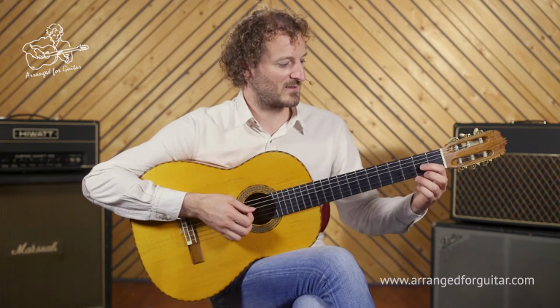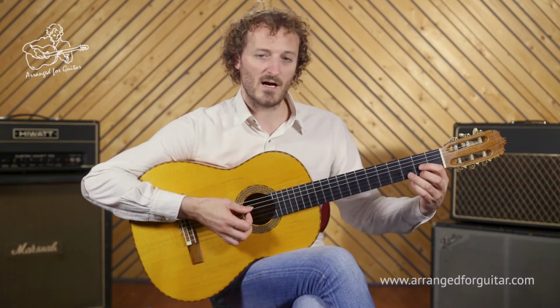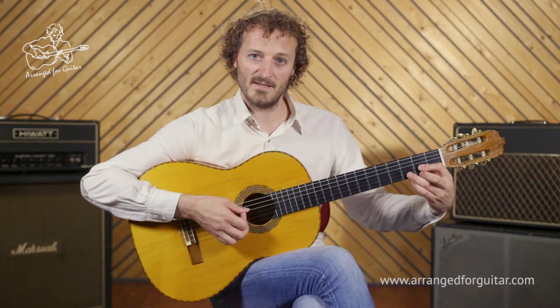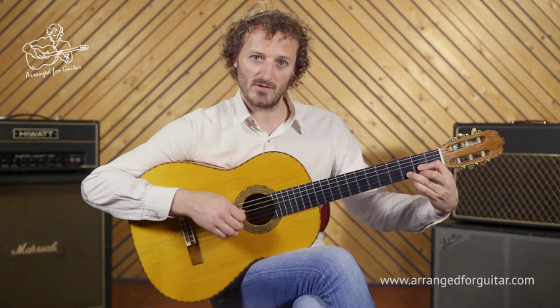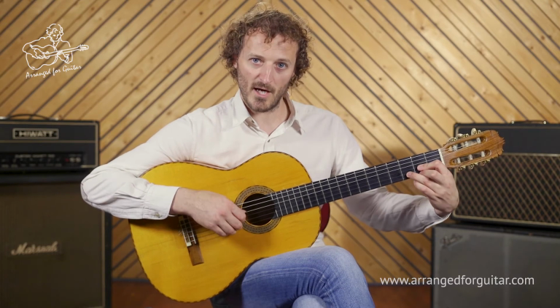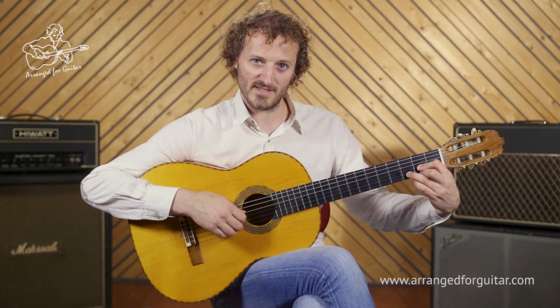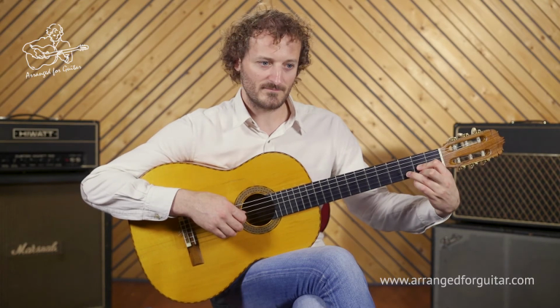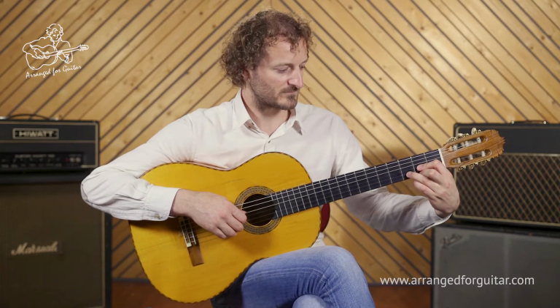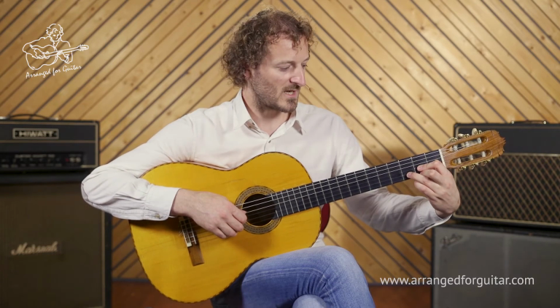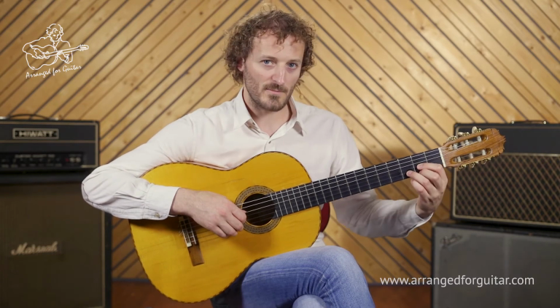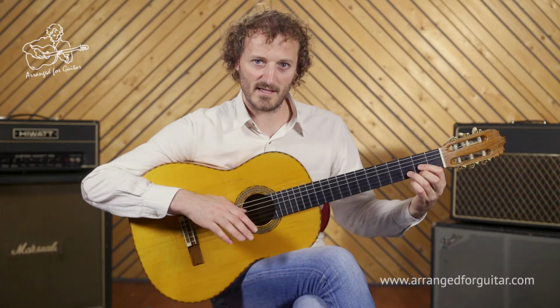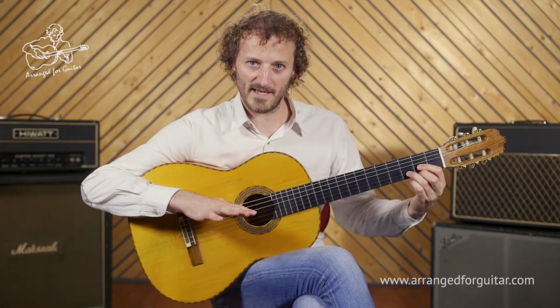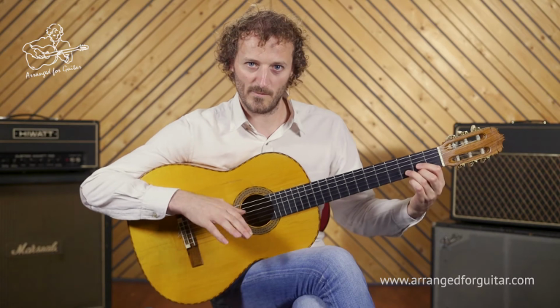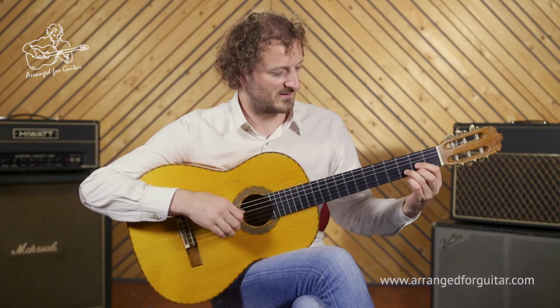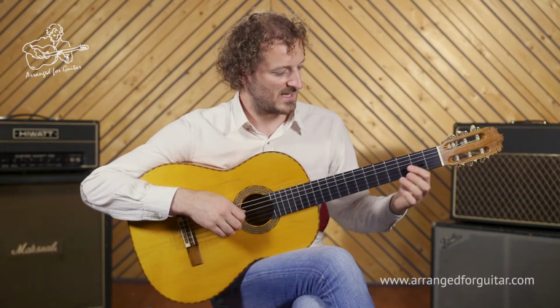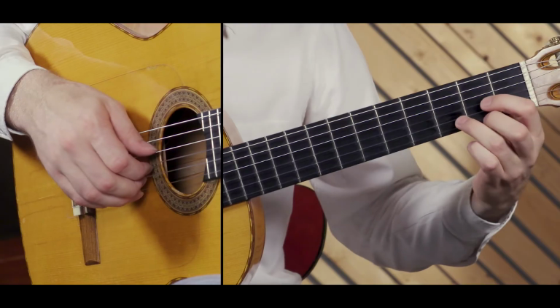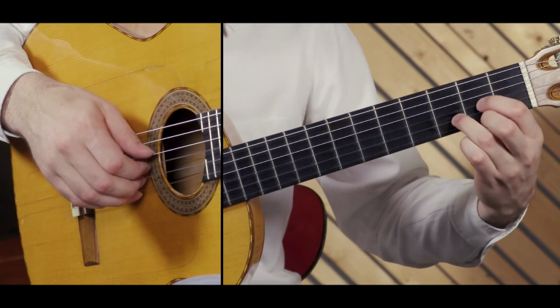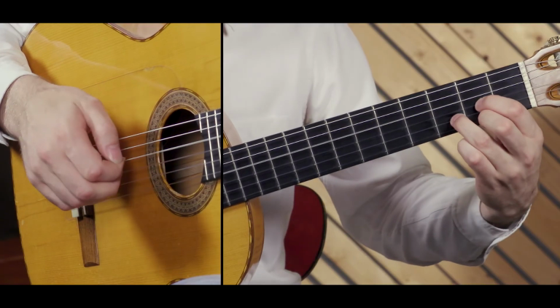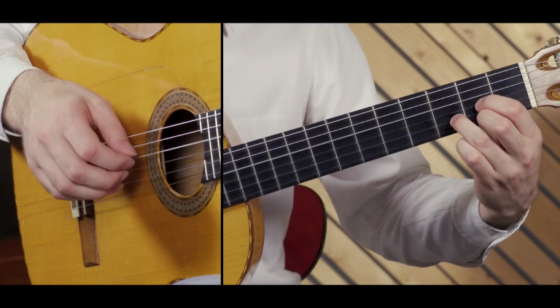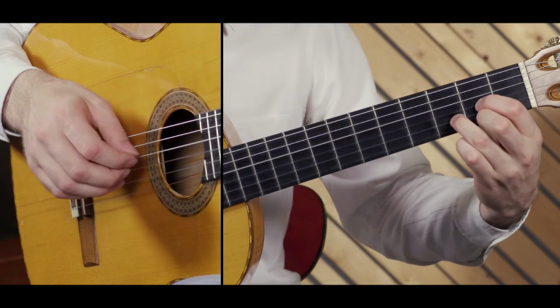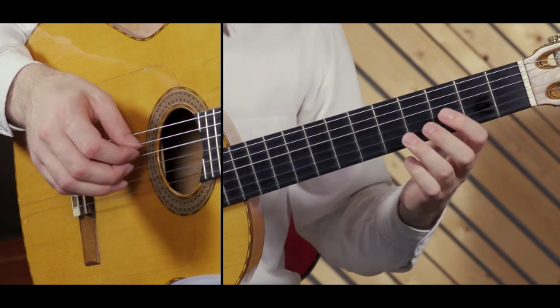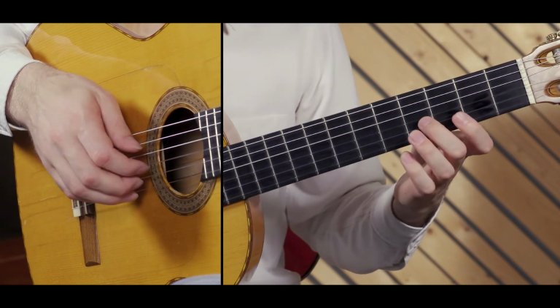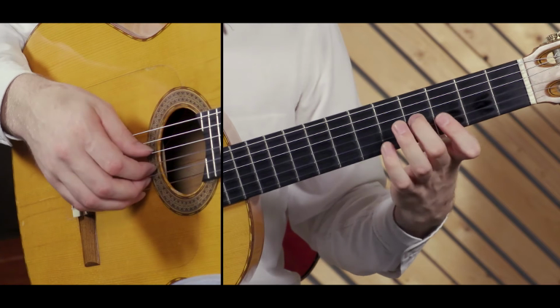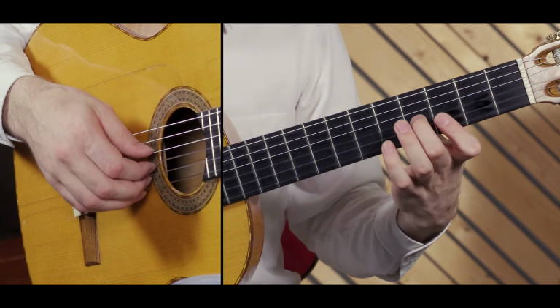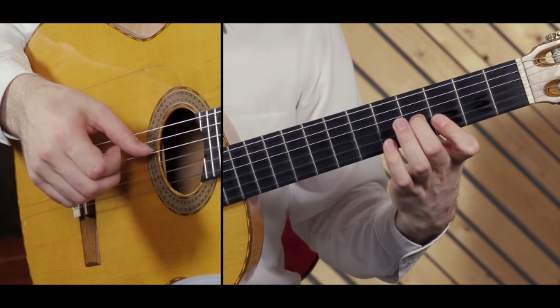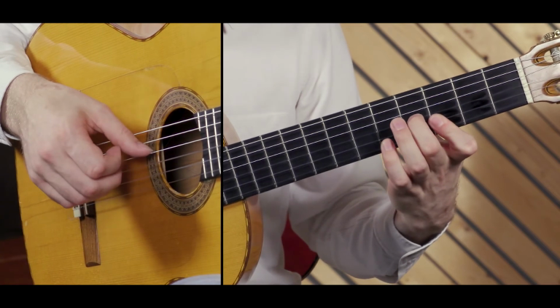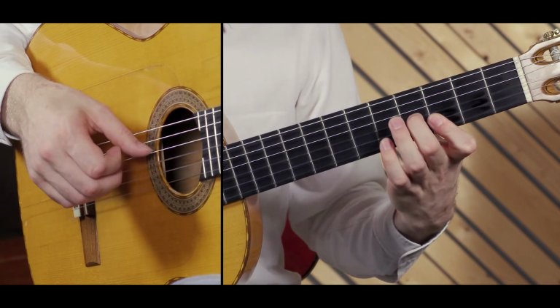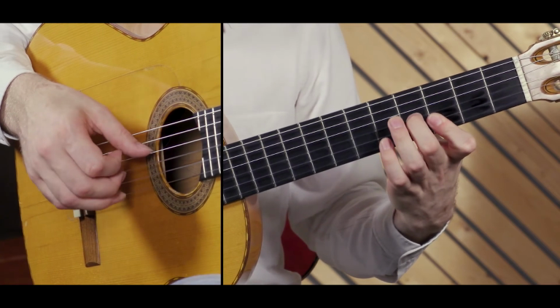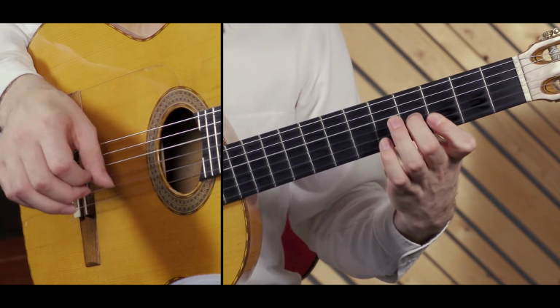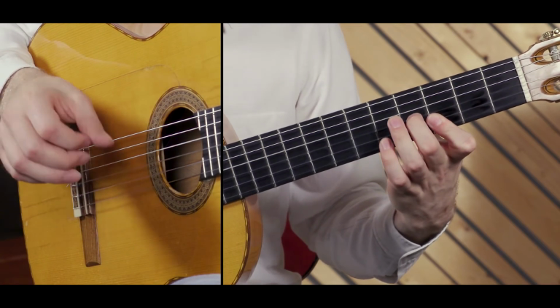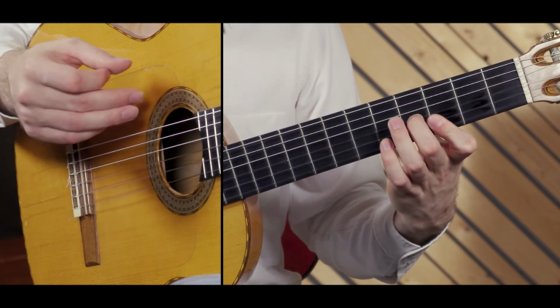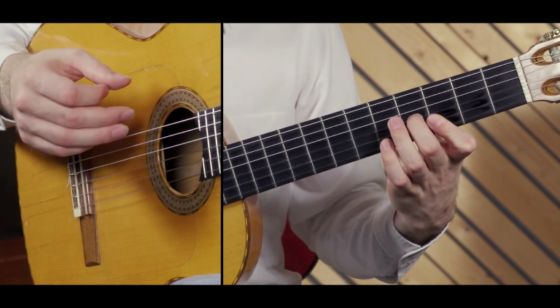We start with a D major chord in open position, and before playing this I'm going to explain what we're going to do. We're going to play a D major, and then a G triad here at the third fret, but we're going to keep the D in the bass.